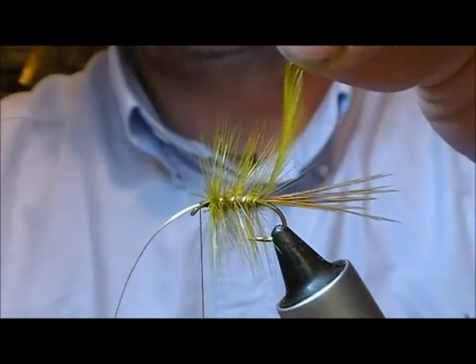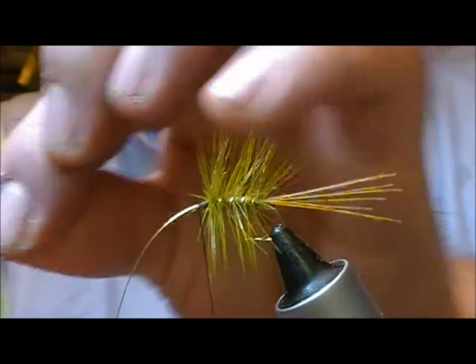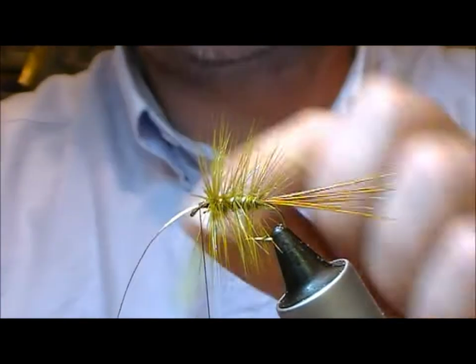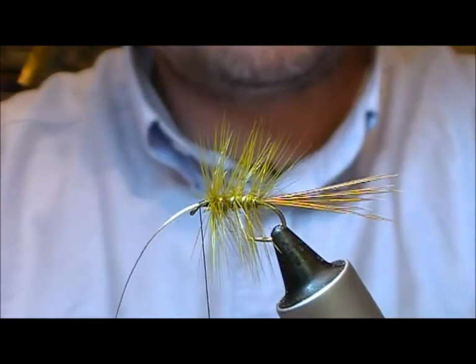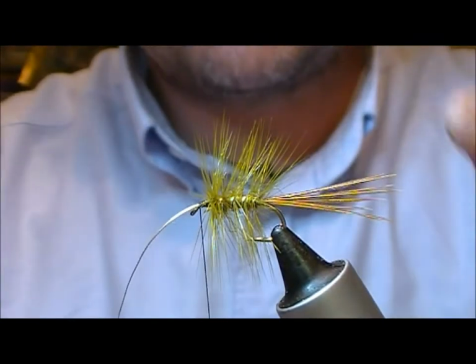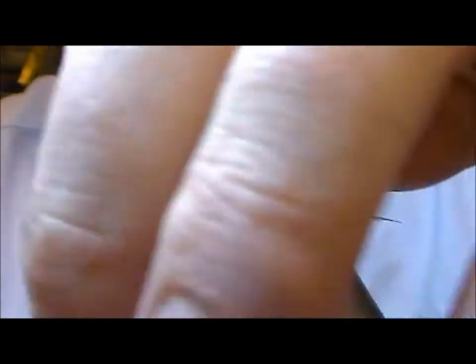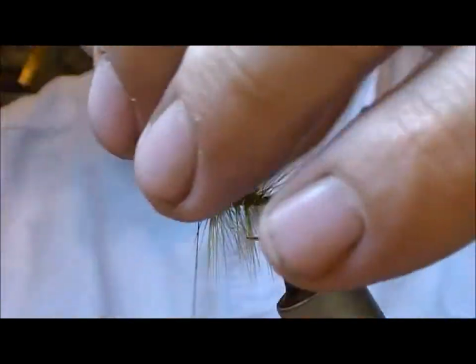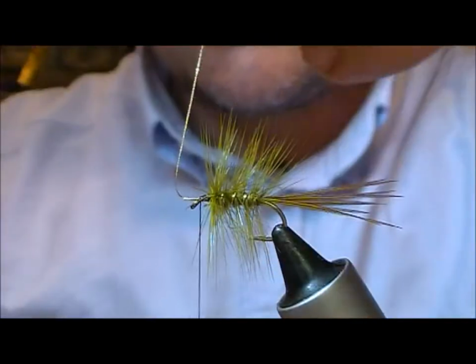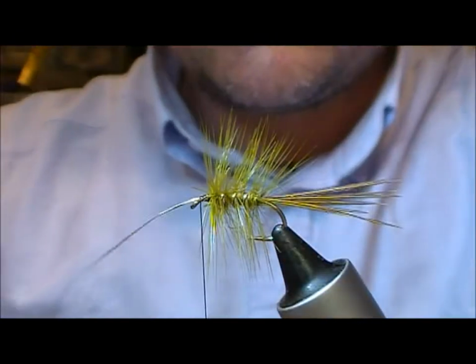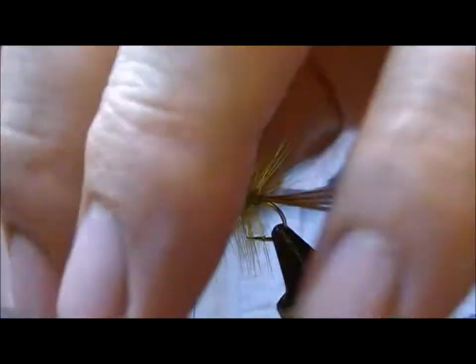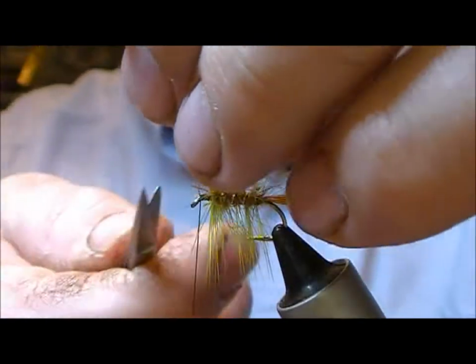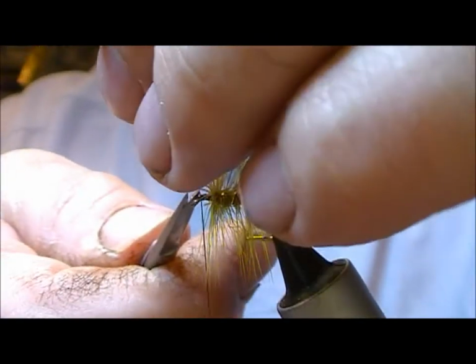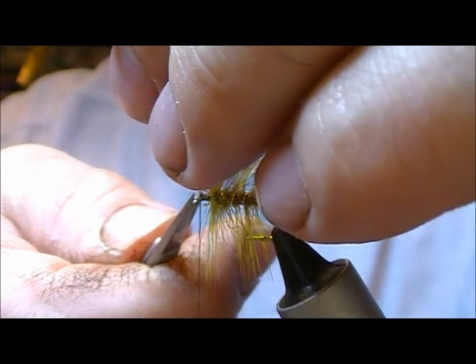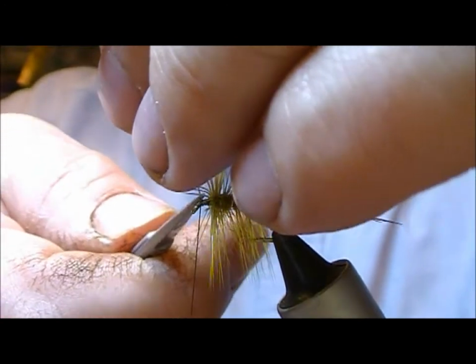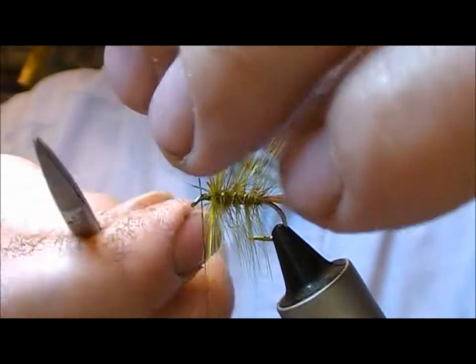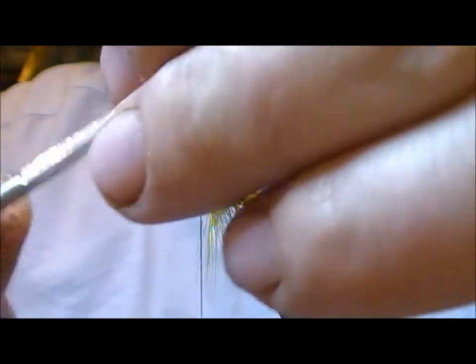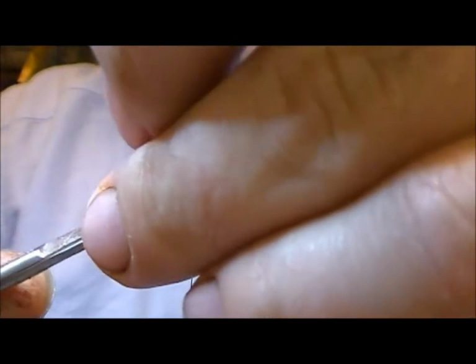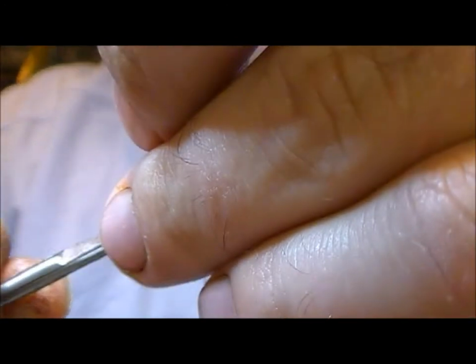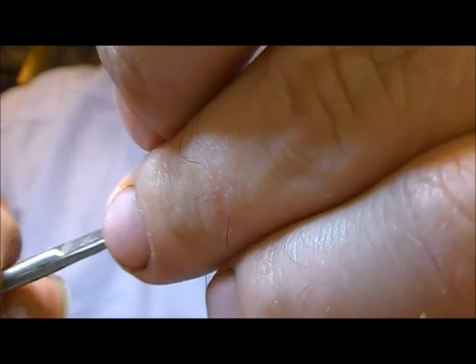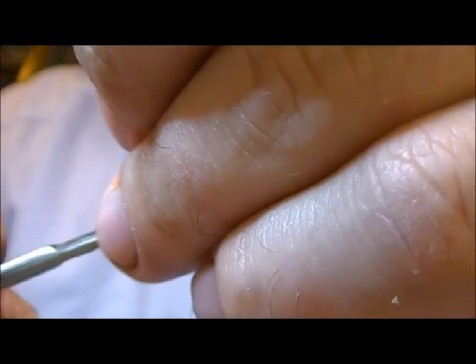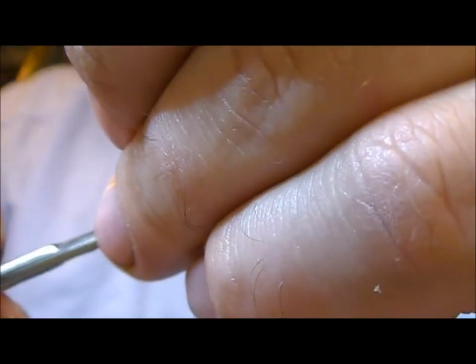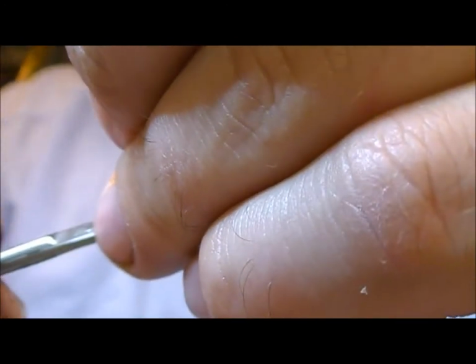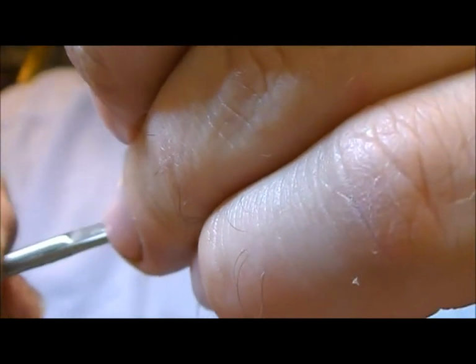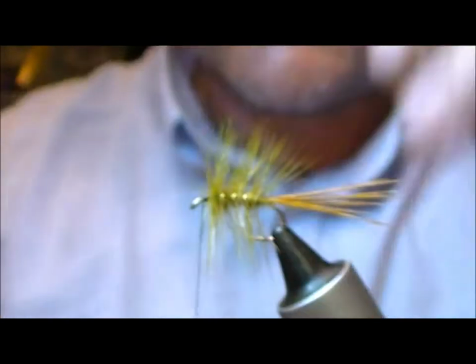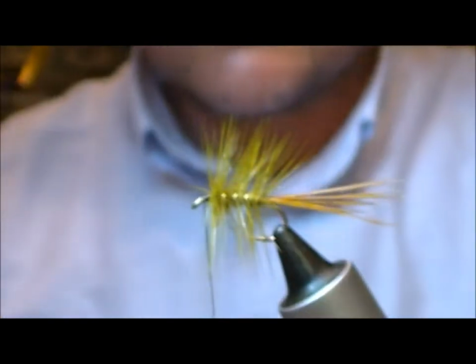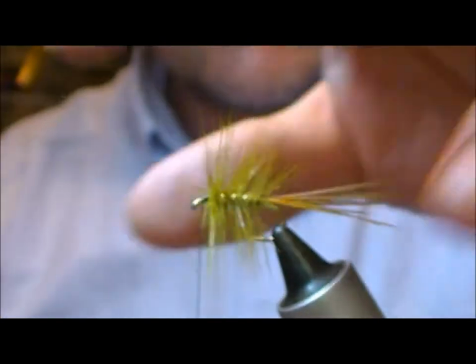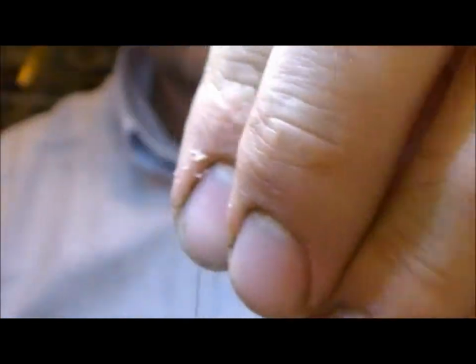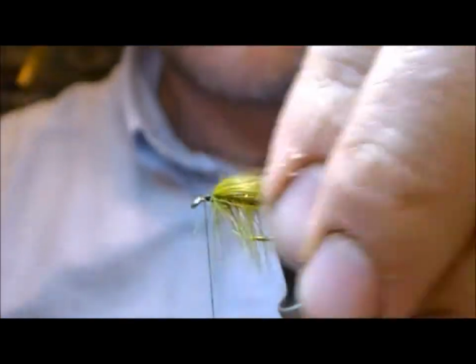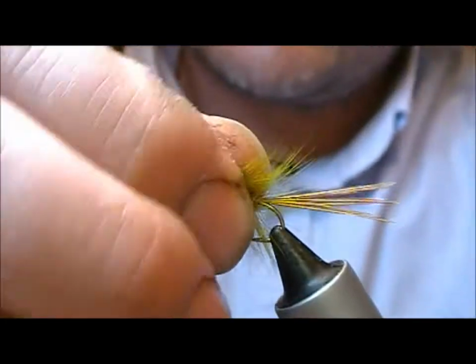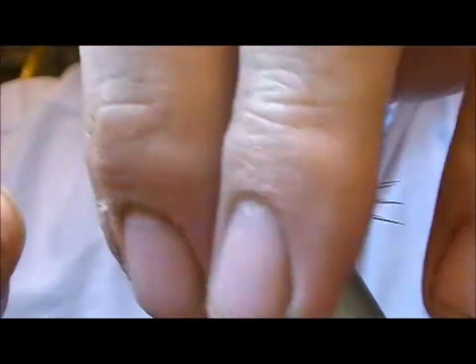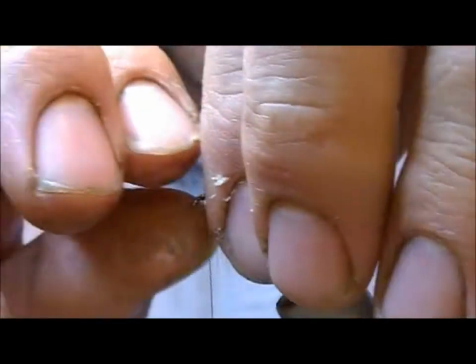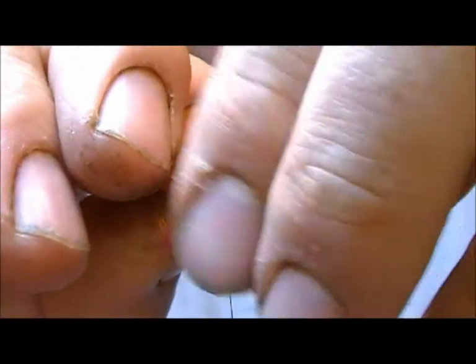Now snap that off and trim that off. I'm just going to force those back a little bit.